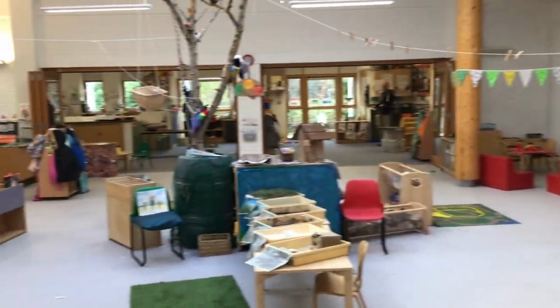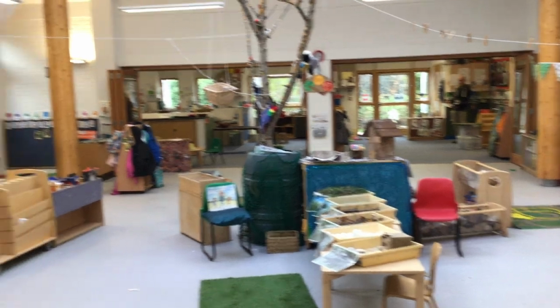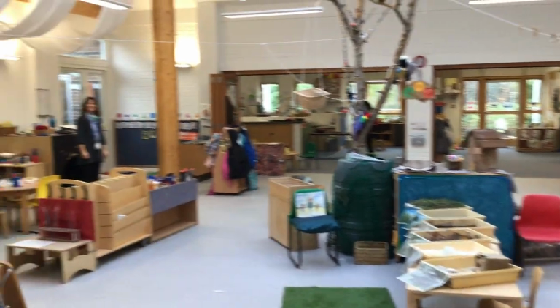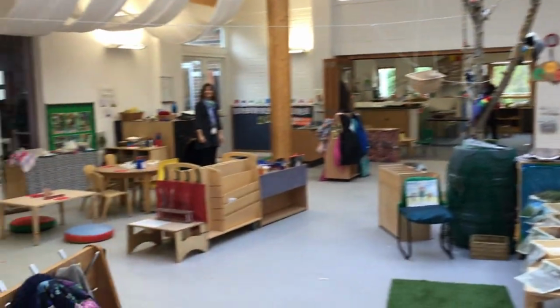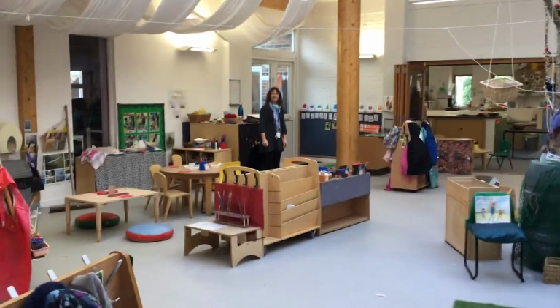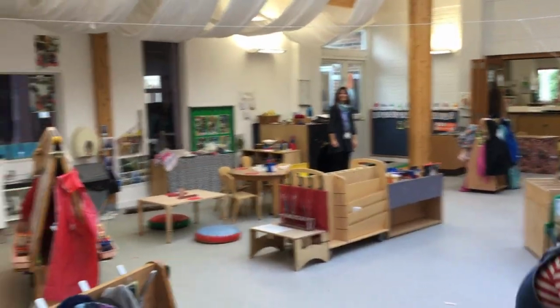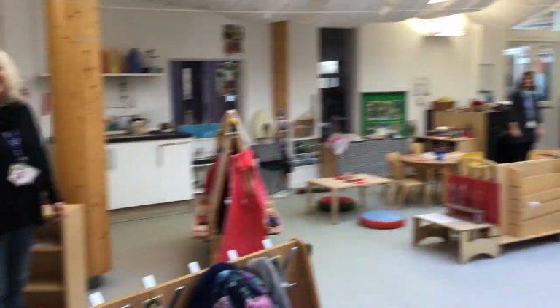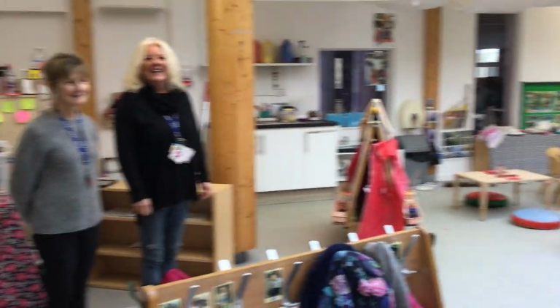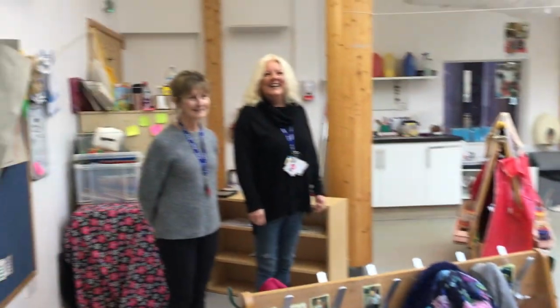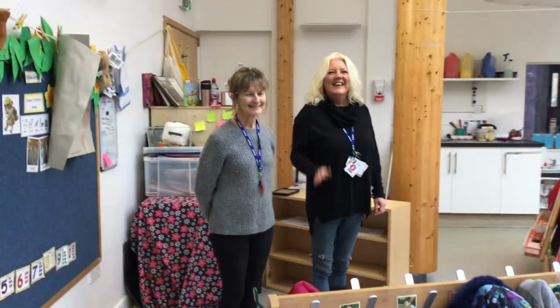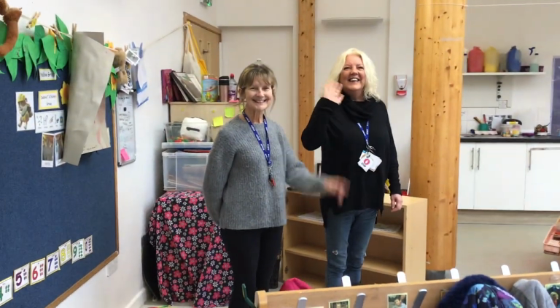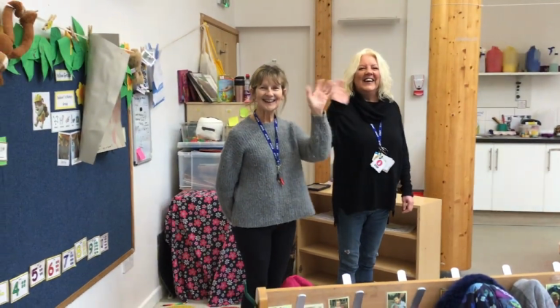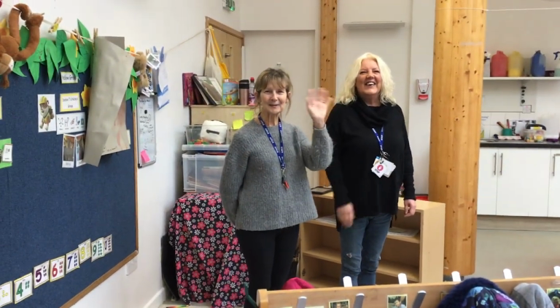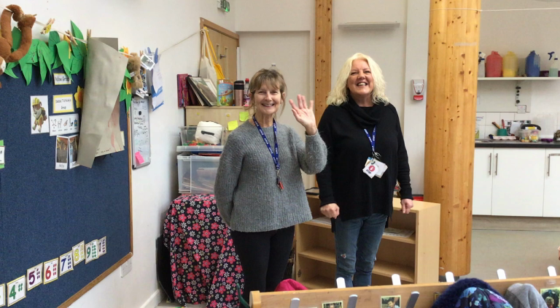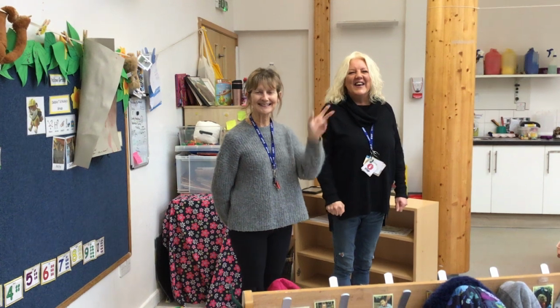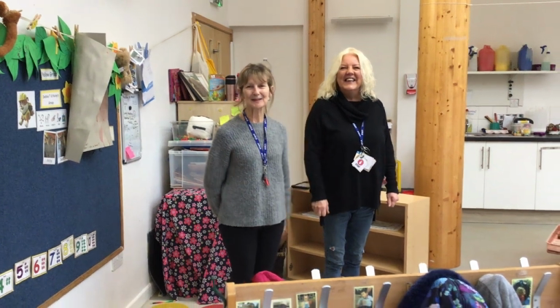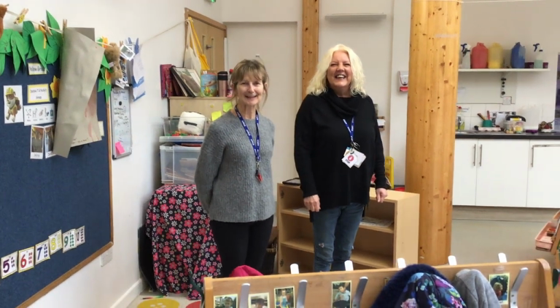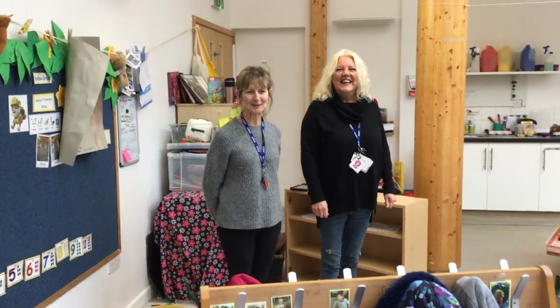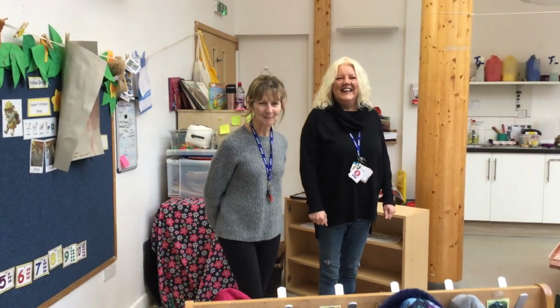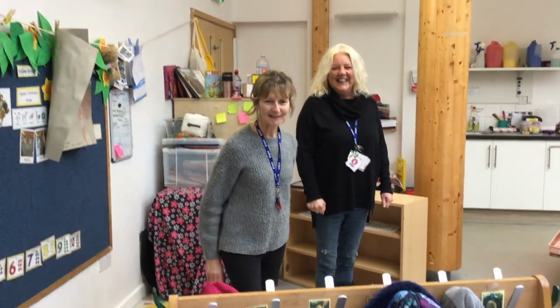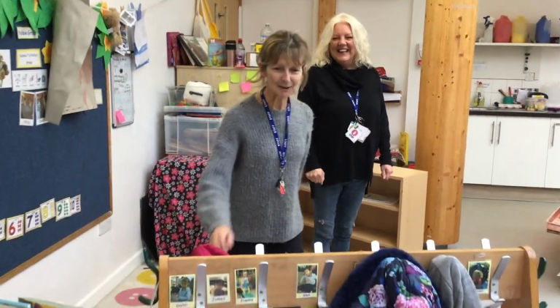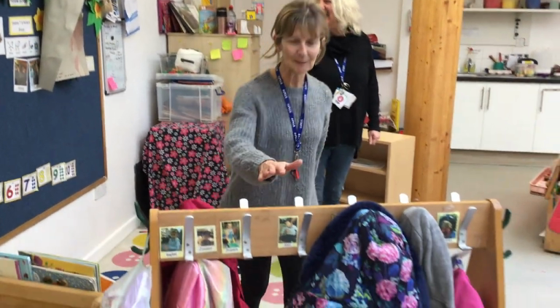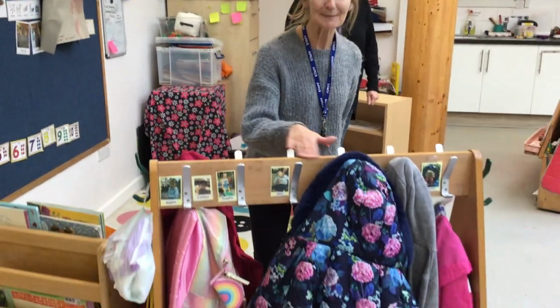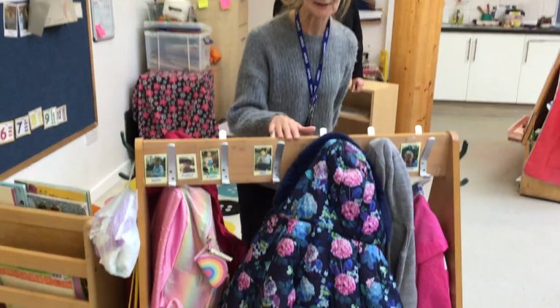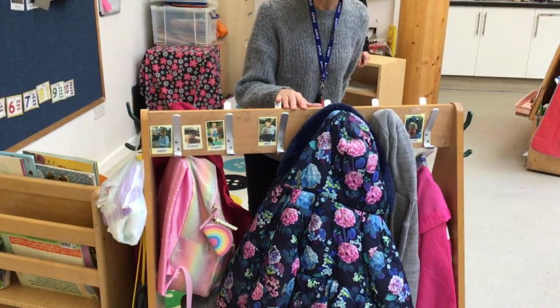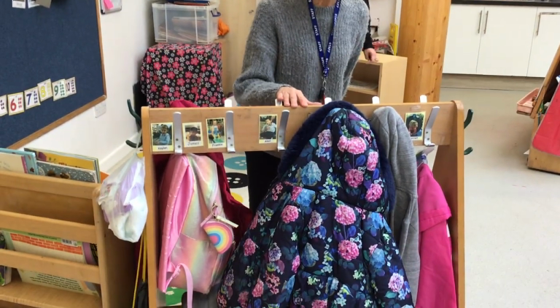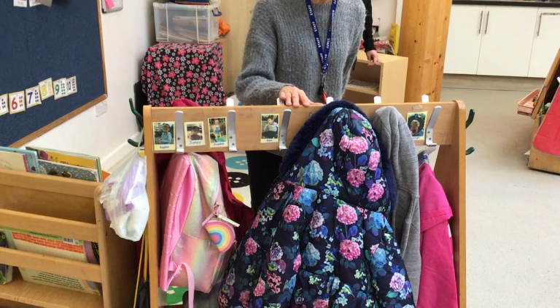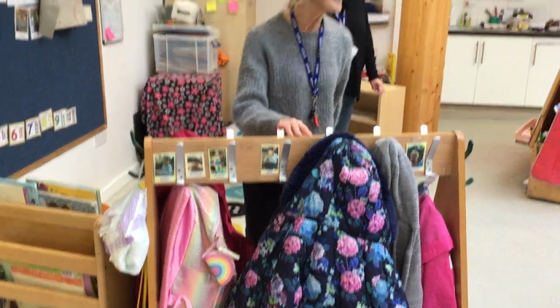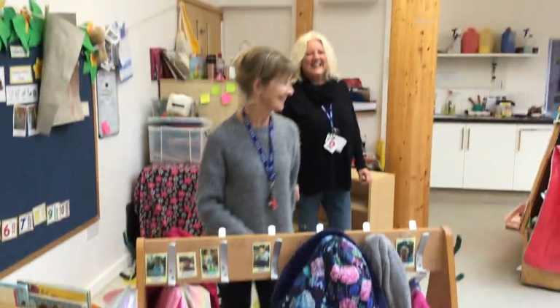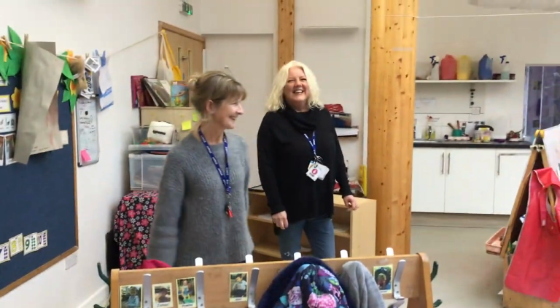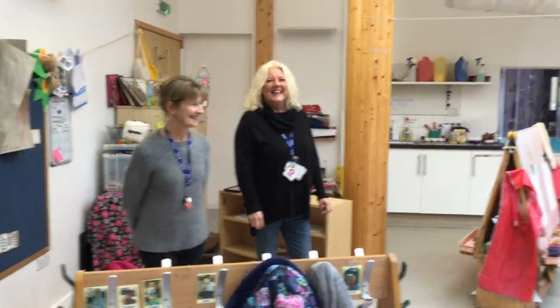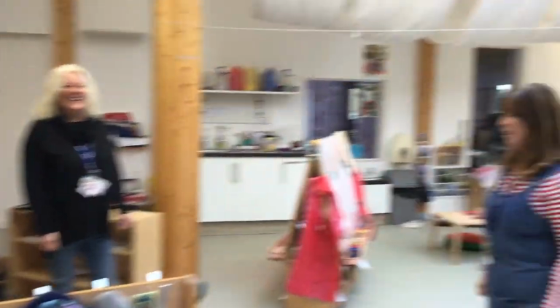Over here we've got Freddie and Nicky's group time space. Hello everyone, welcome to Yellow Group. These are our coat pegs where you'll hang your coat when you come in to see us.